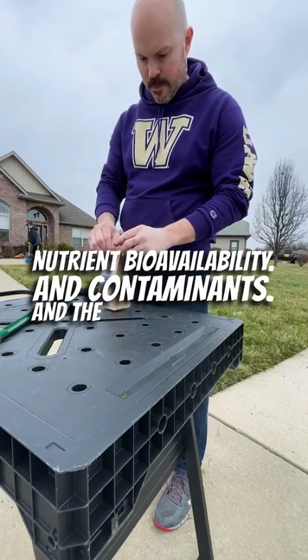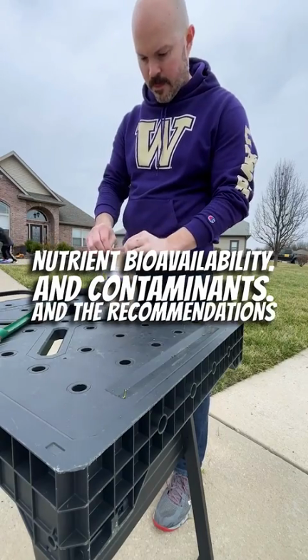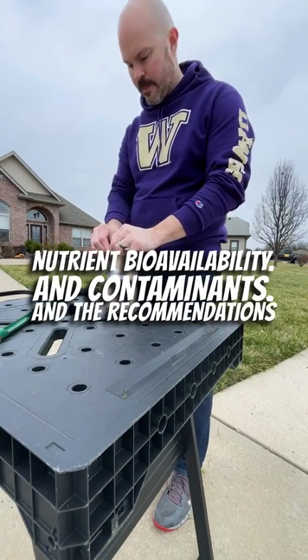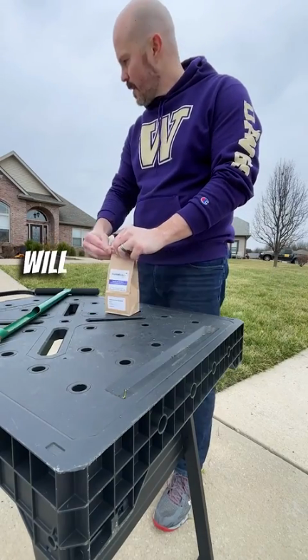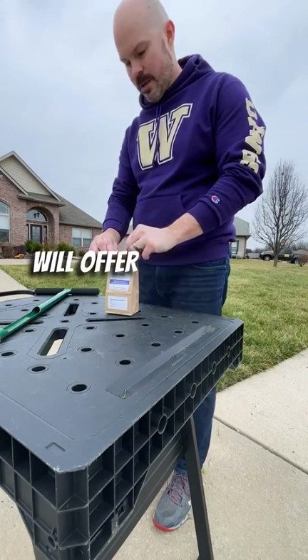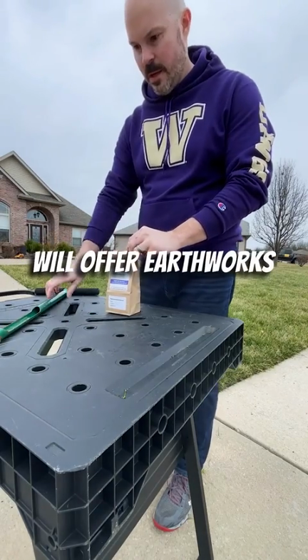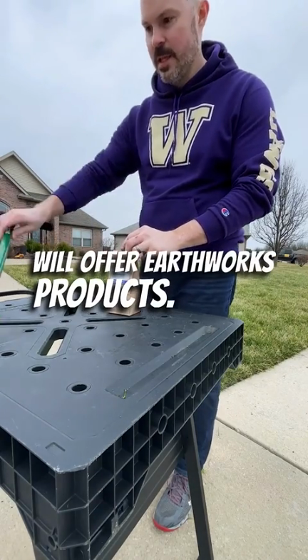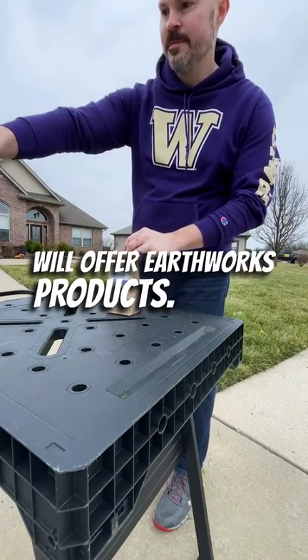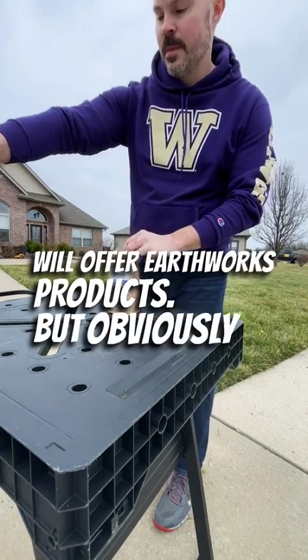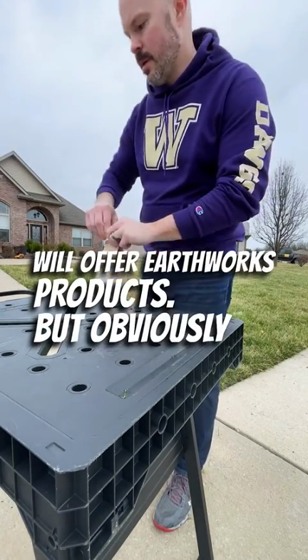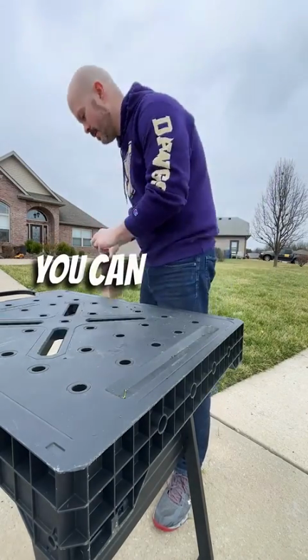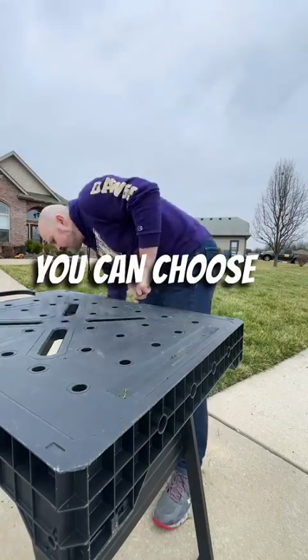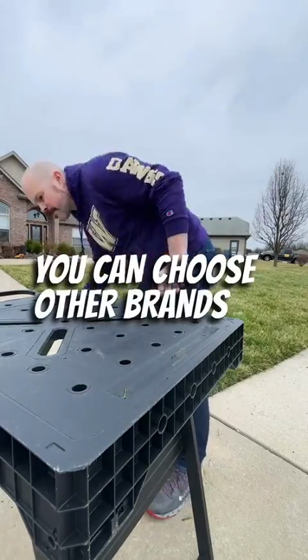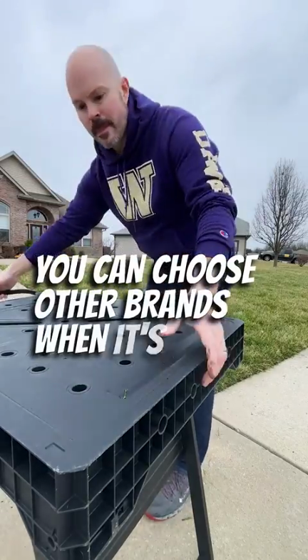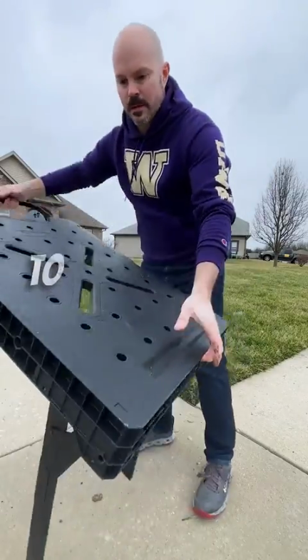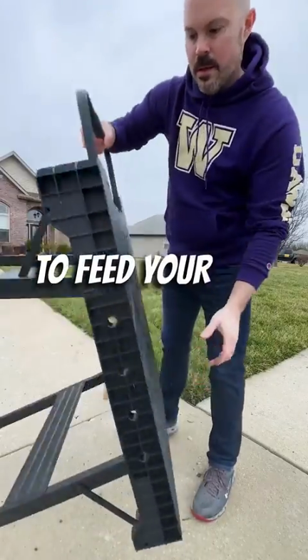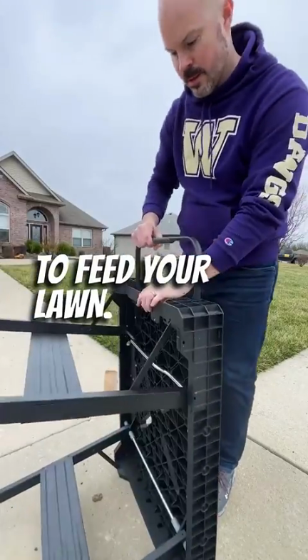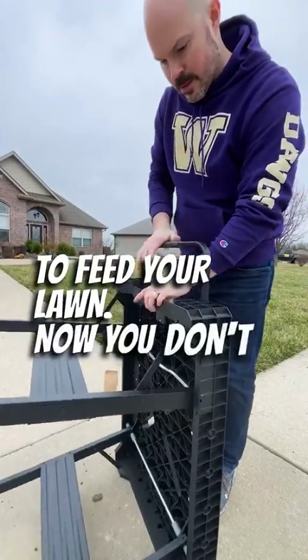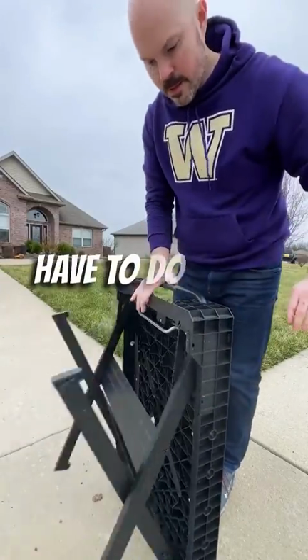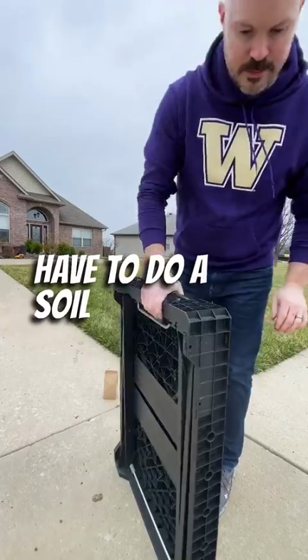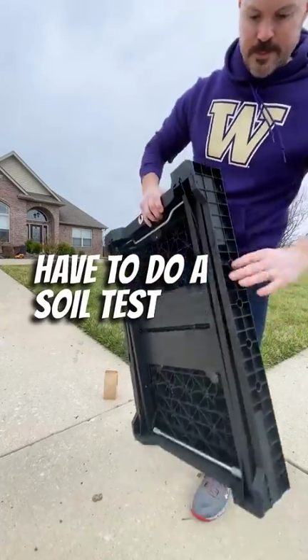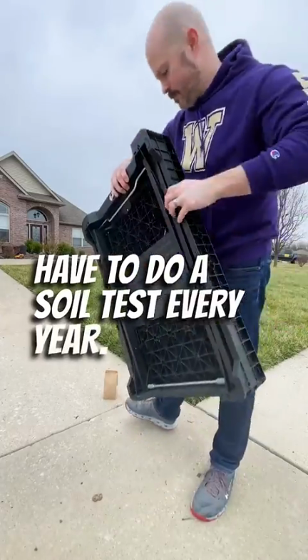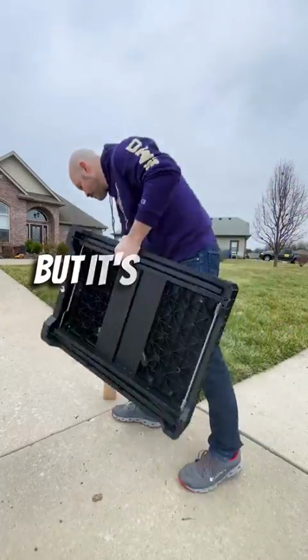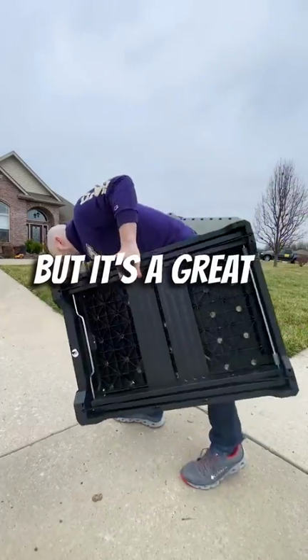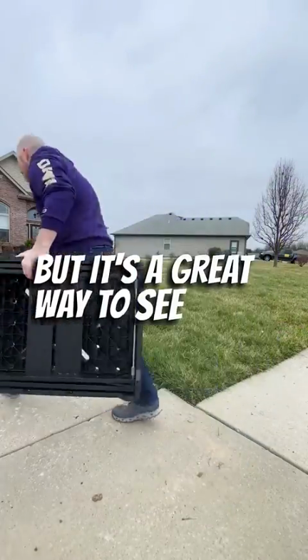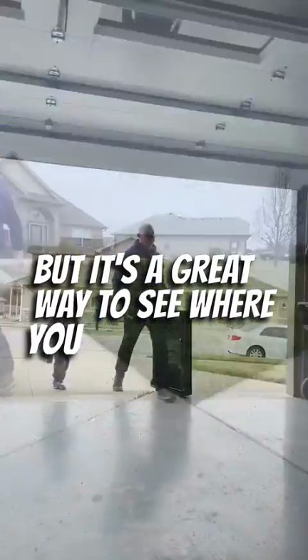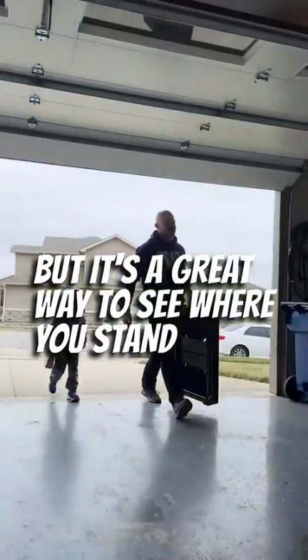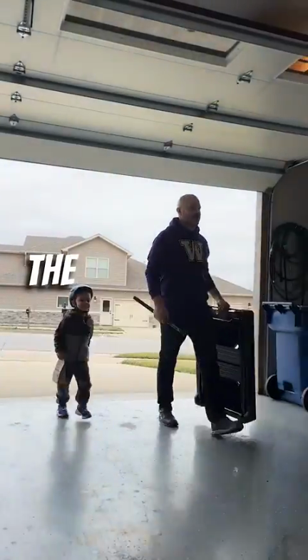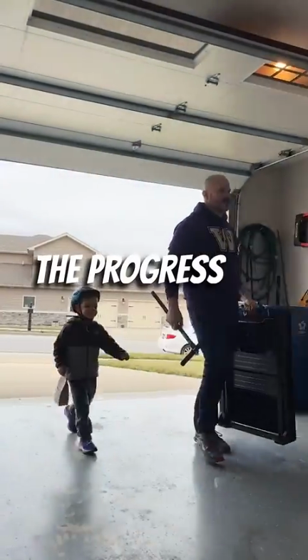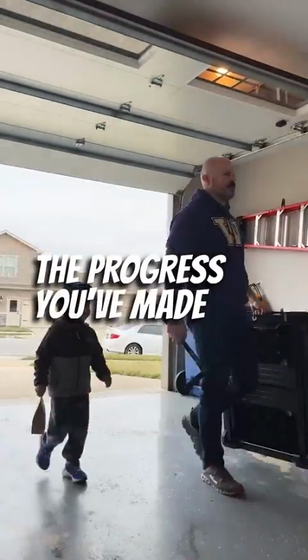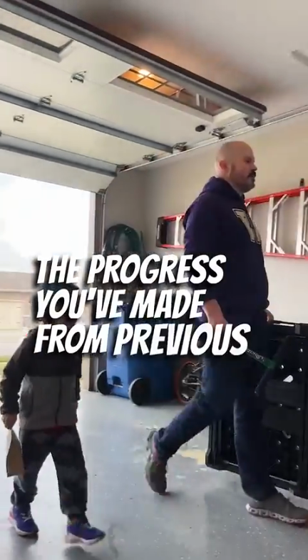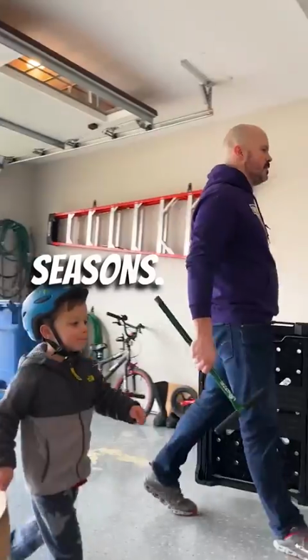The recommendations will offer Earthworks products, but obviously you can choose other brands when it's time to feed your lawn. Now, you don't have to do a soil test every year, but it's a great way to see where you stand and the progress you've made from previous seasons.